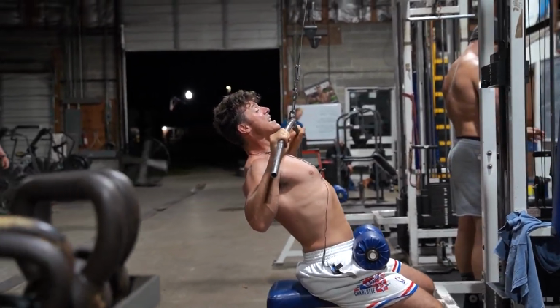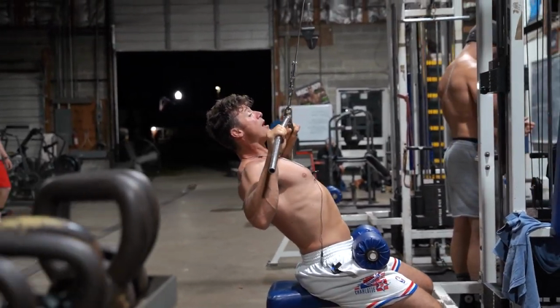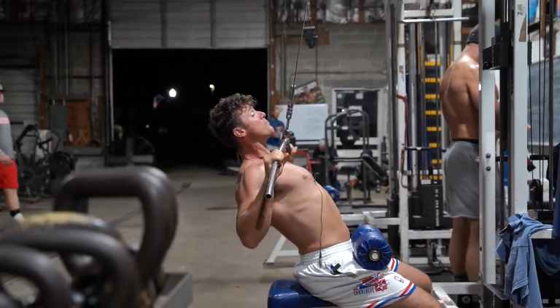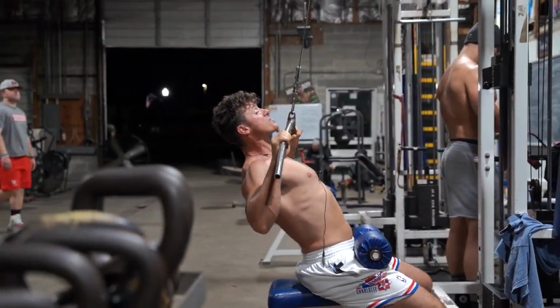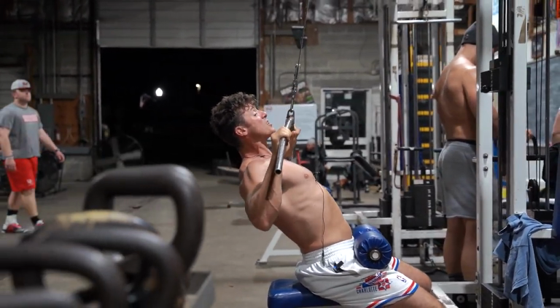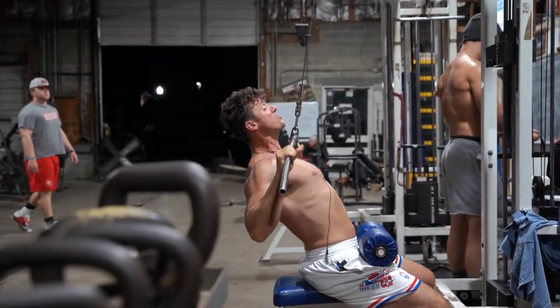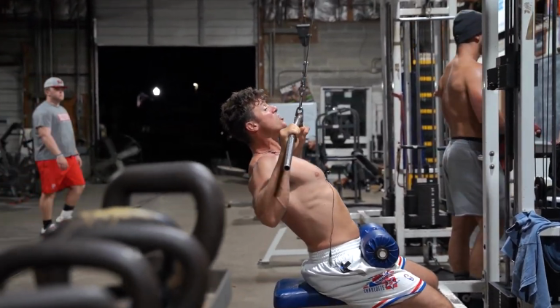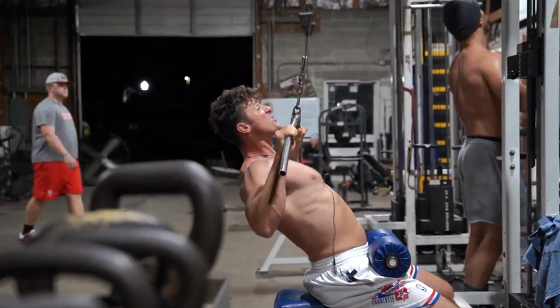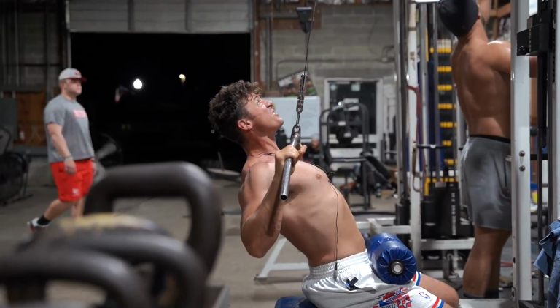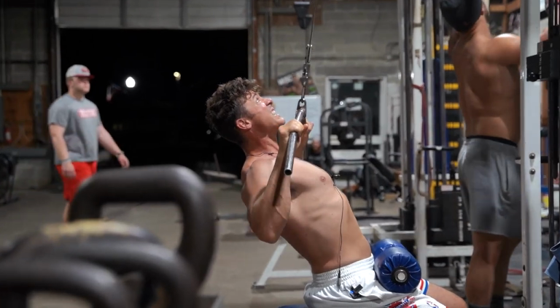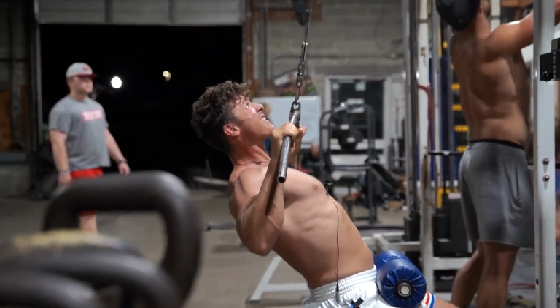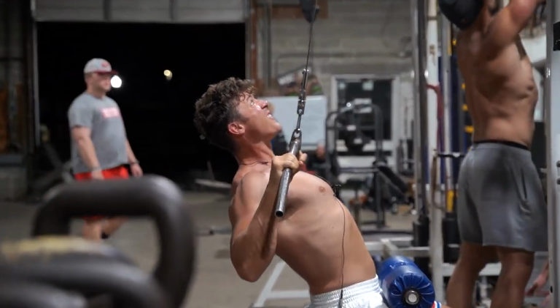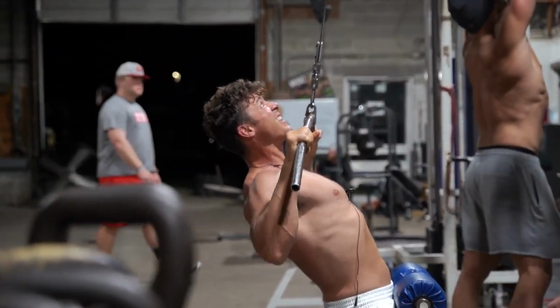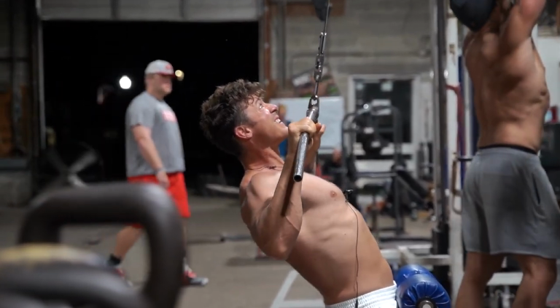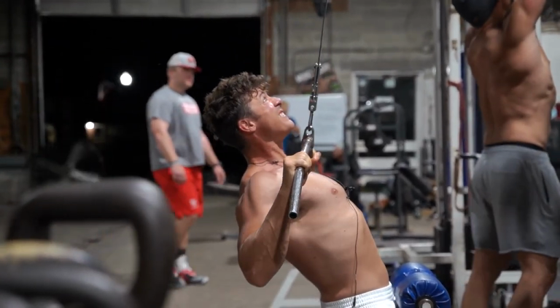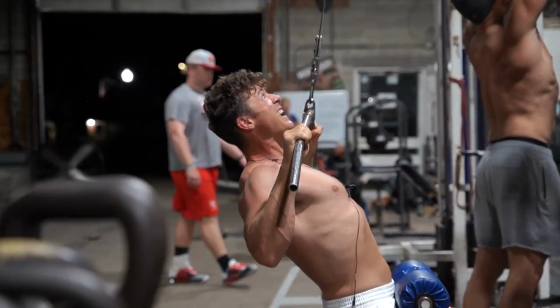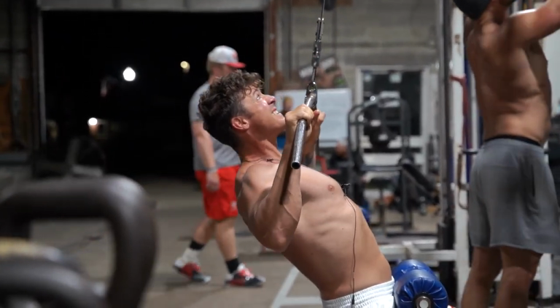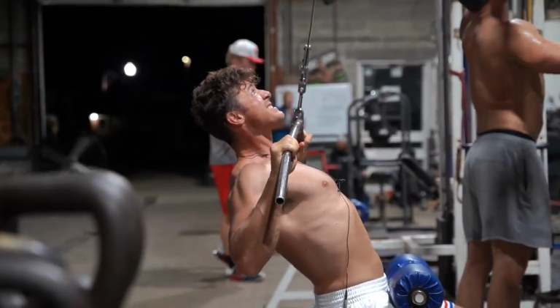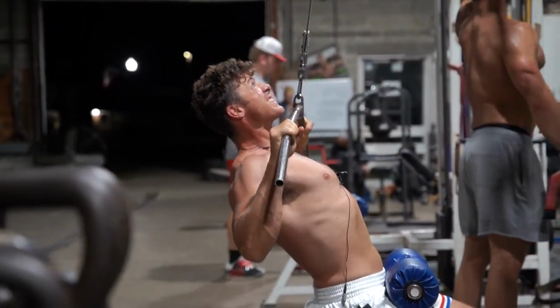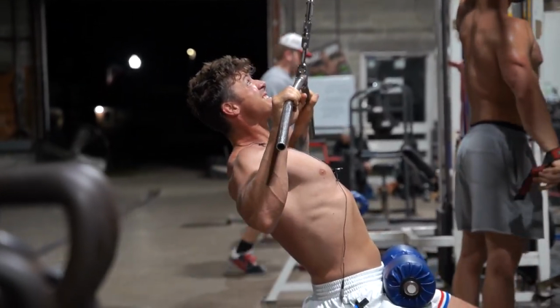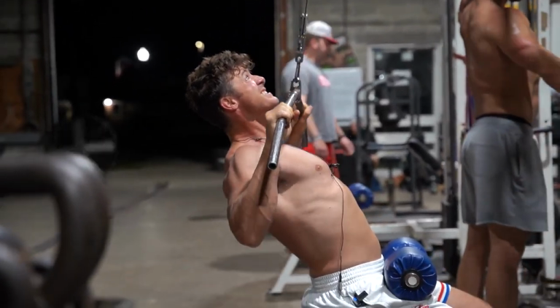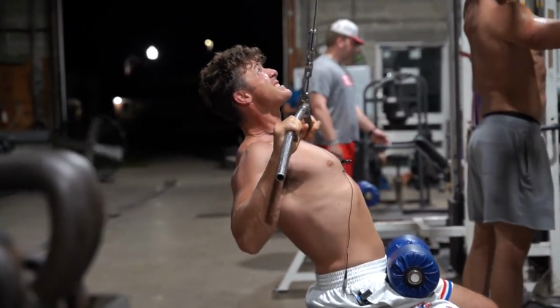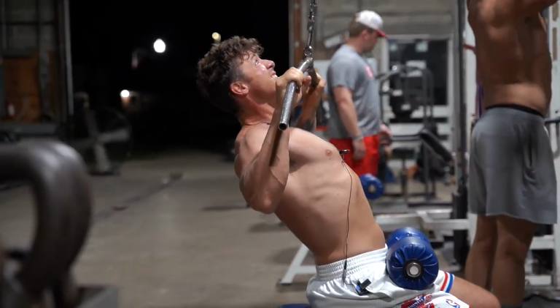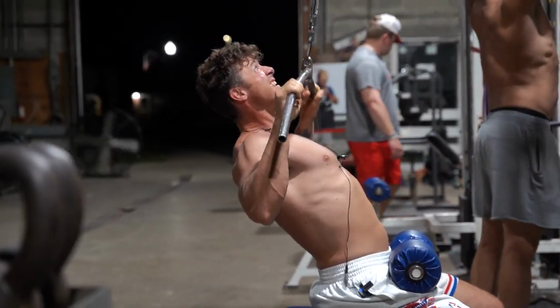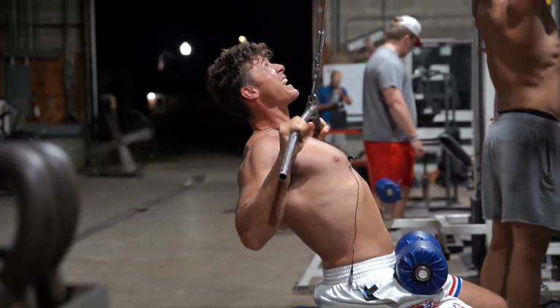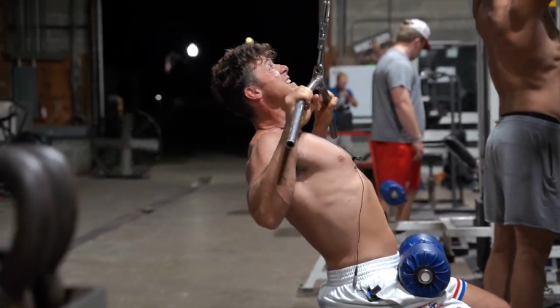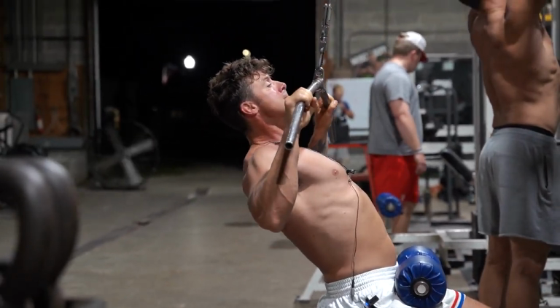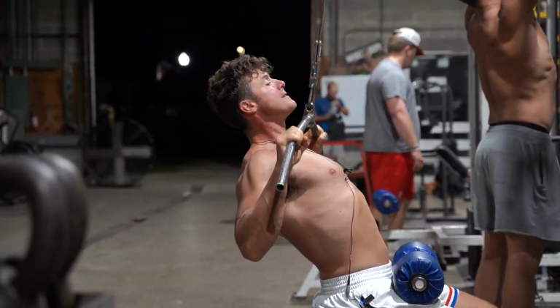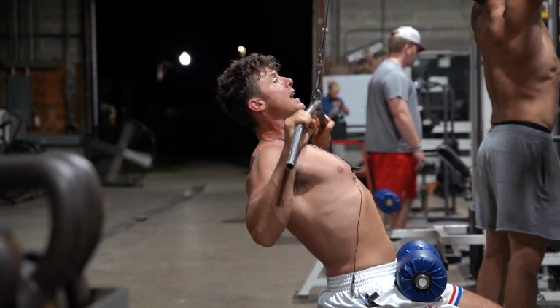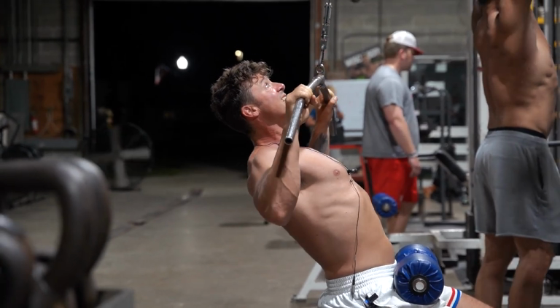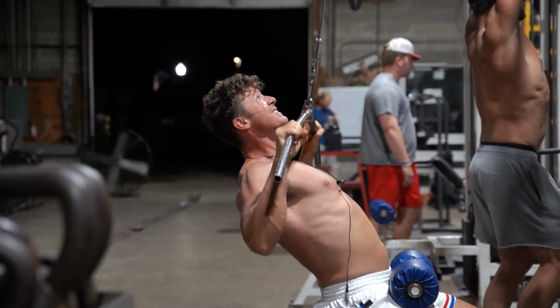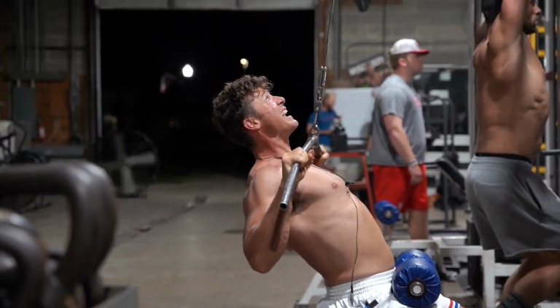And then ten bottom bumps. One, two, three, four, five, six, seven, eight, nine, ten.